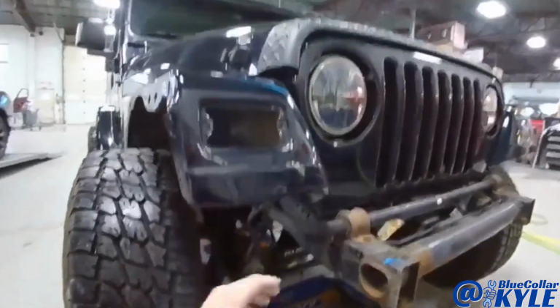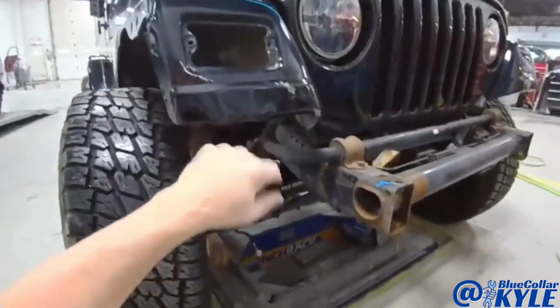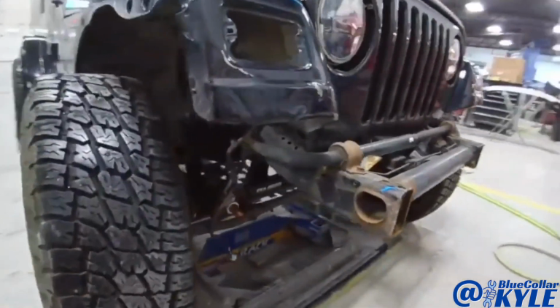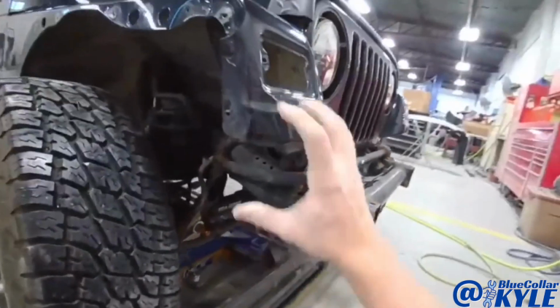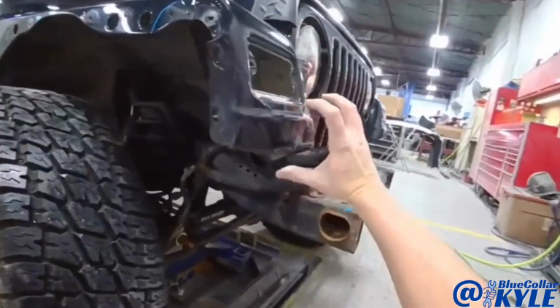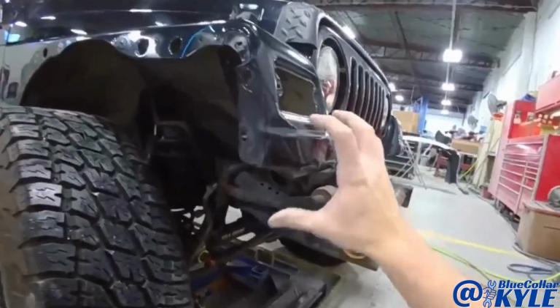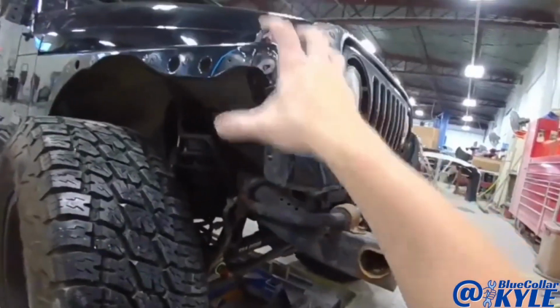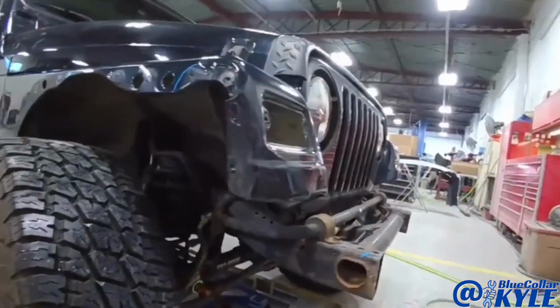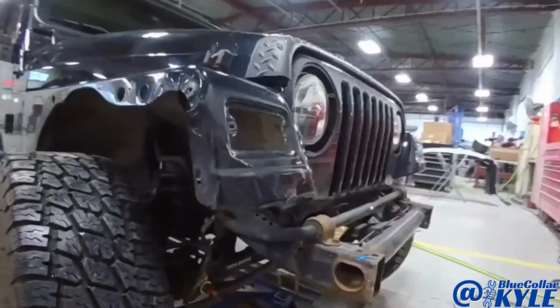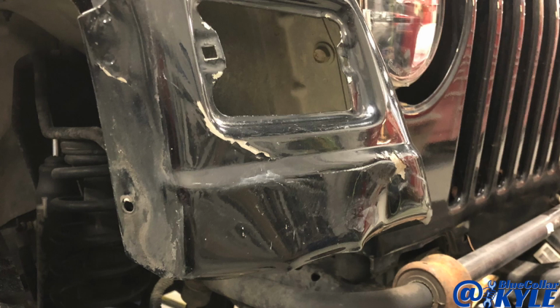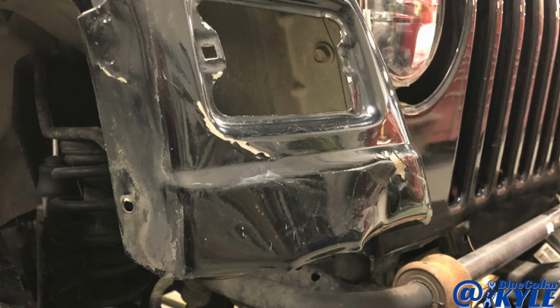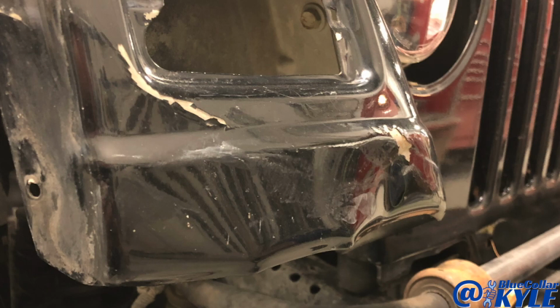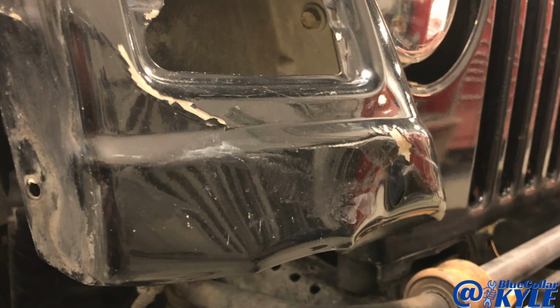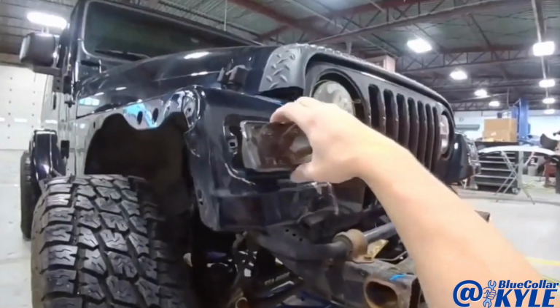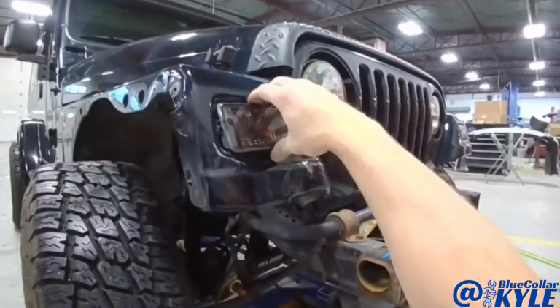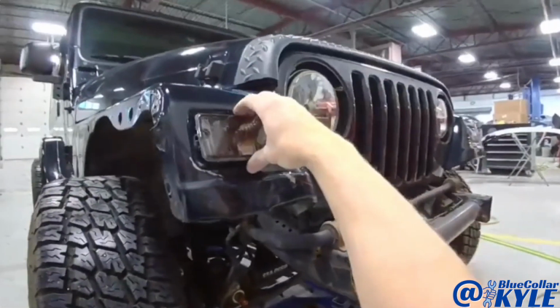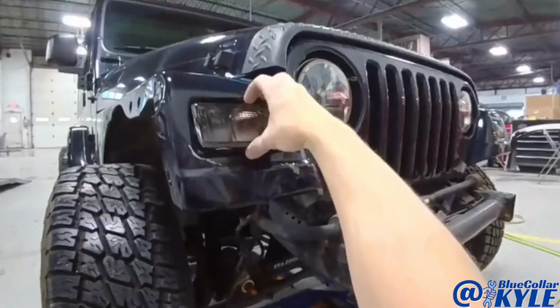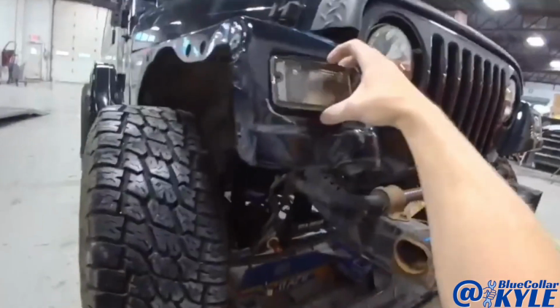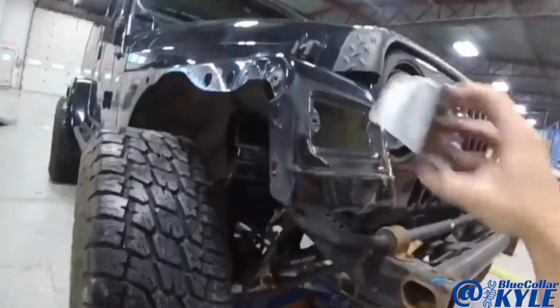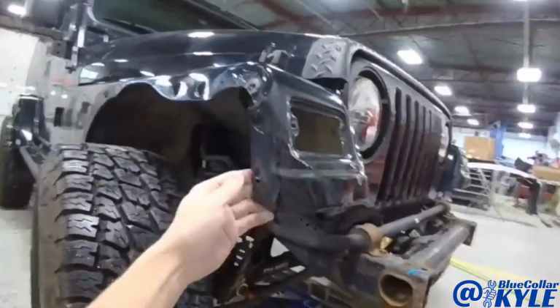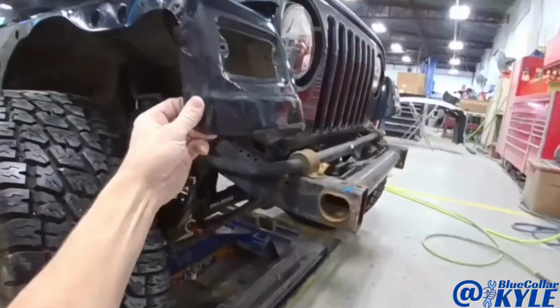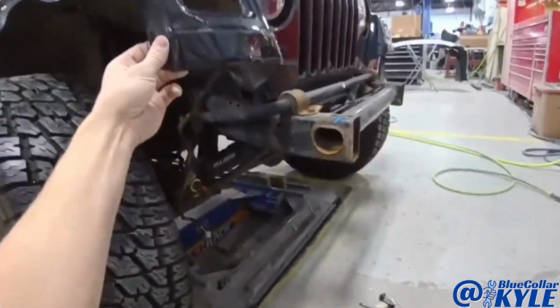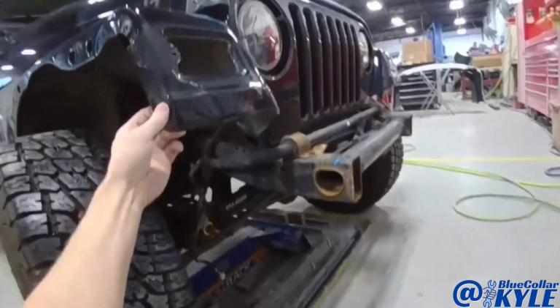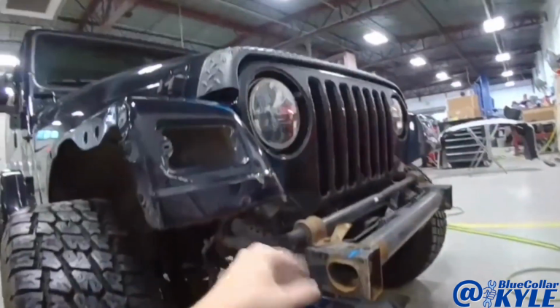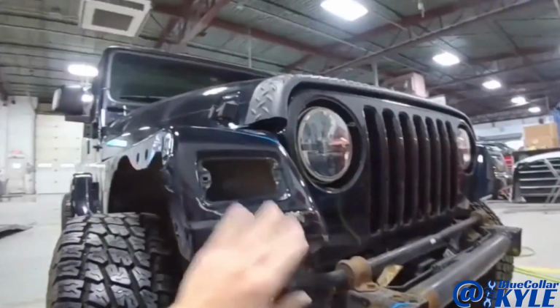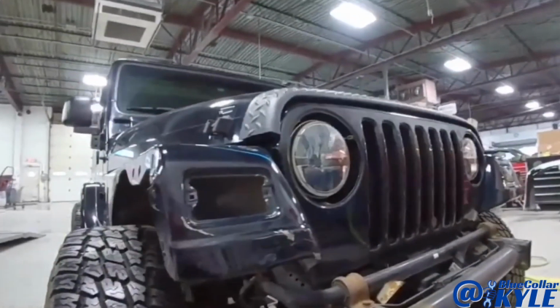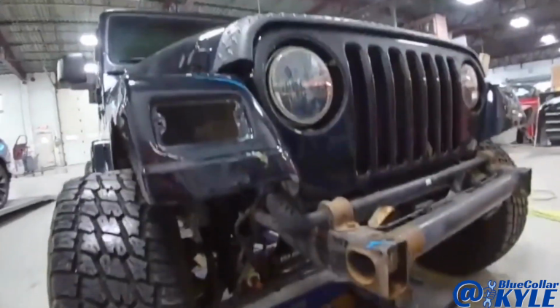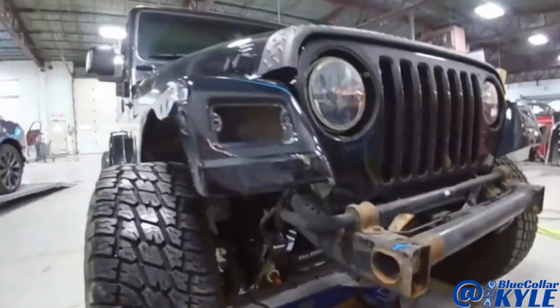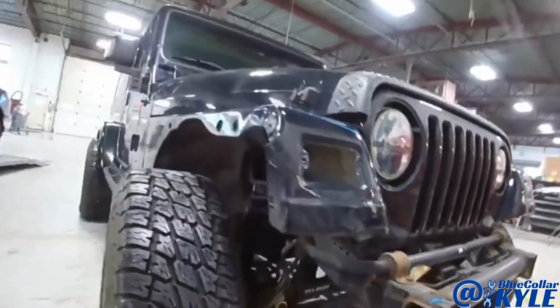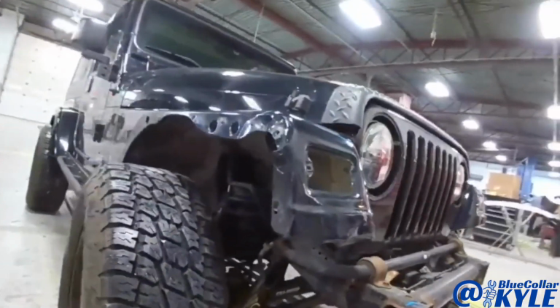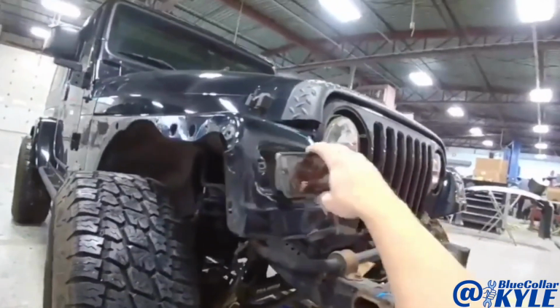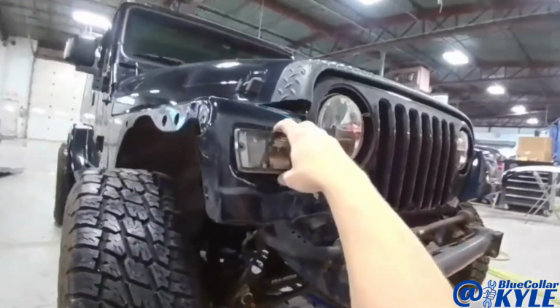I'm going to go ahead and repair this fender. You can see how this is all twisted up in this area. It gets a new light. So I'm going to go ahead and start working this fender repair out — get this metal straightened out and get this light fitting correctly.